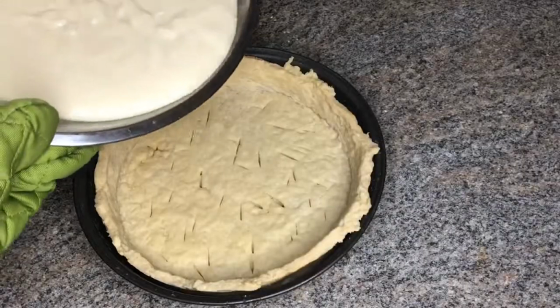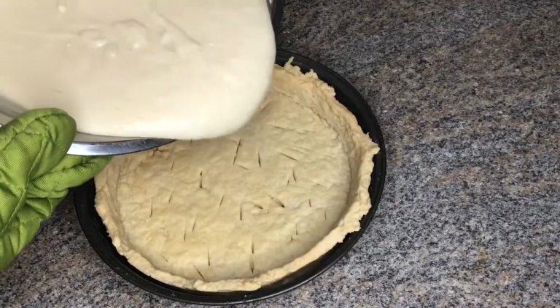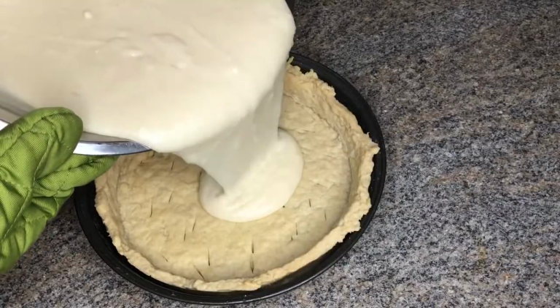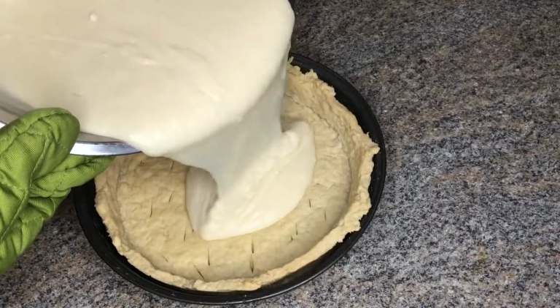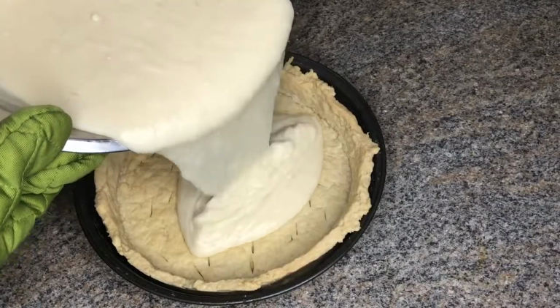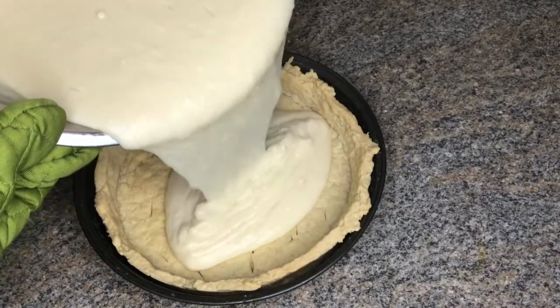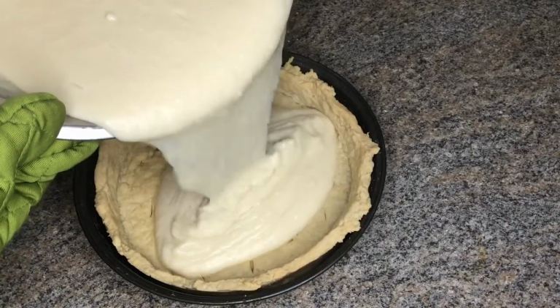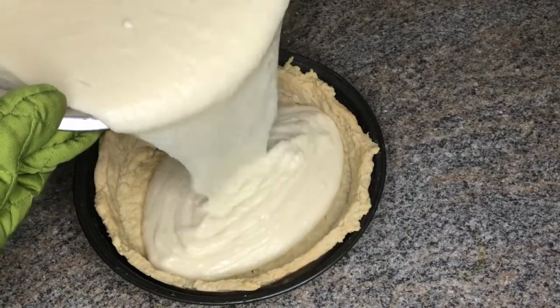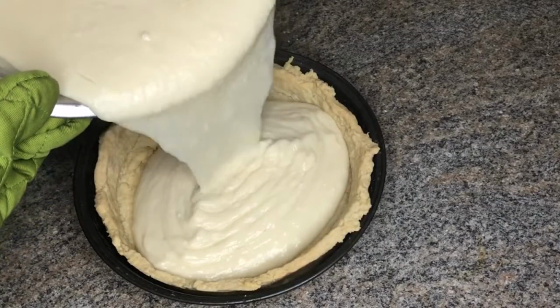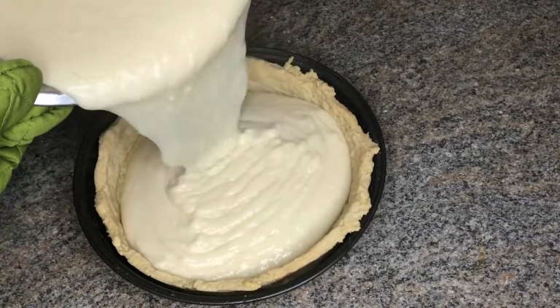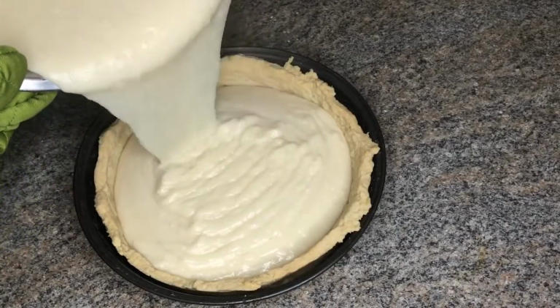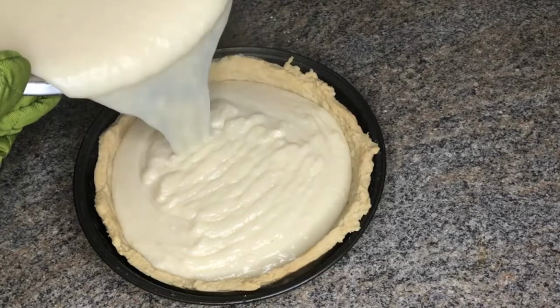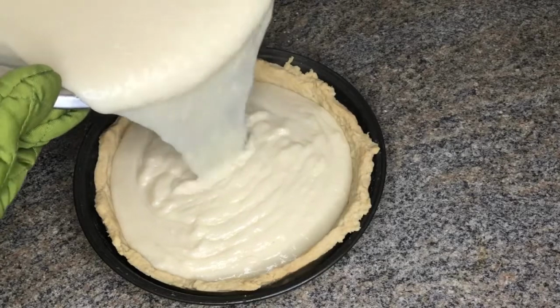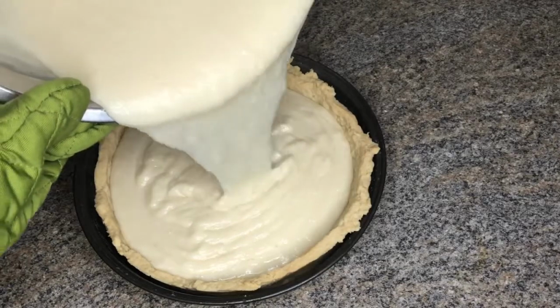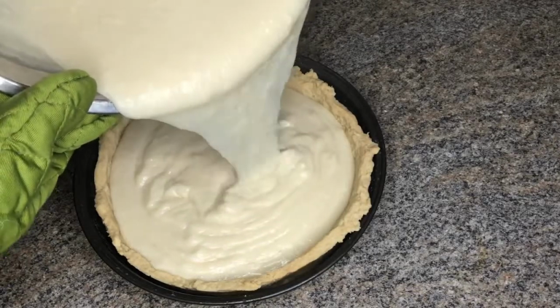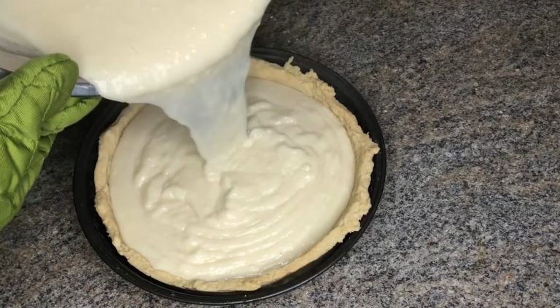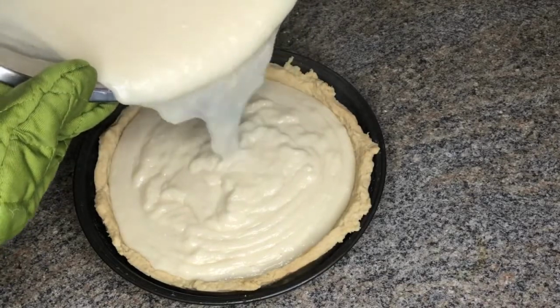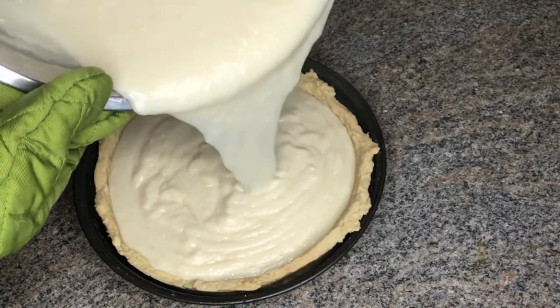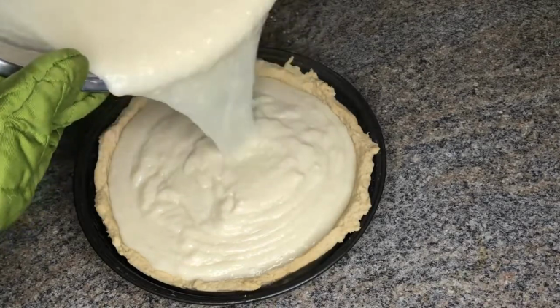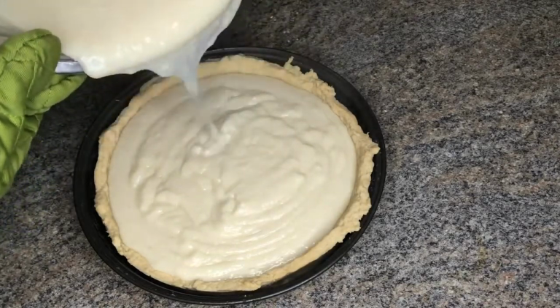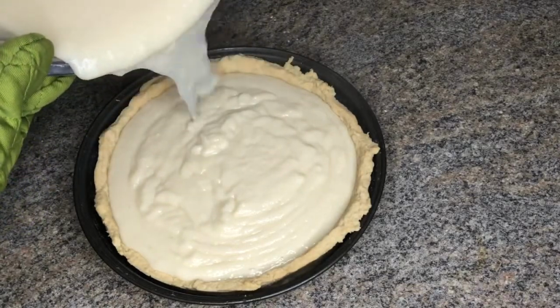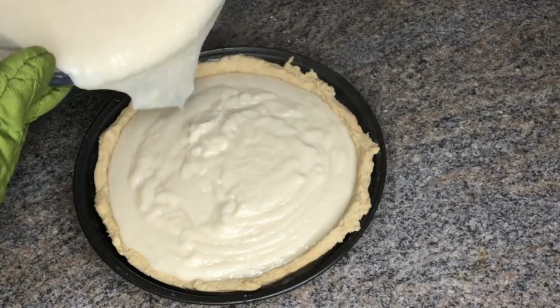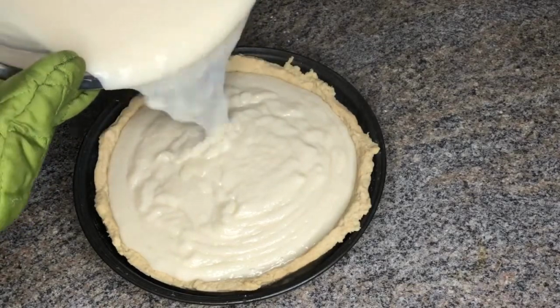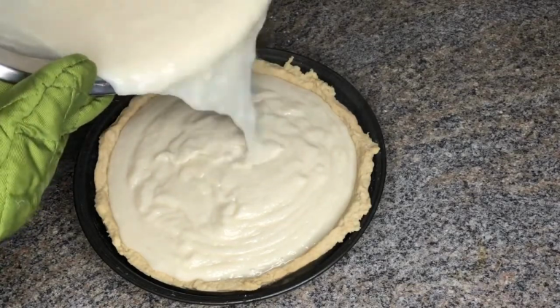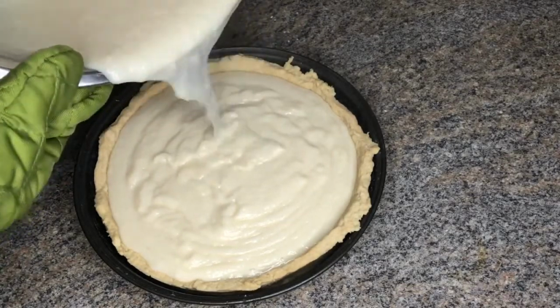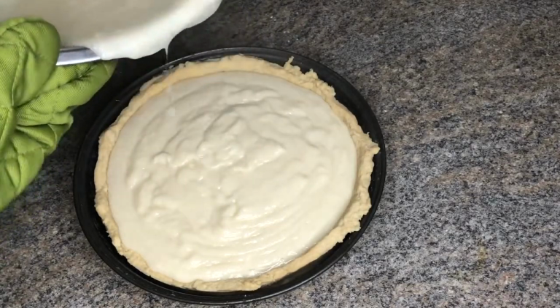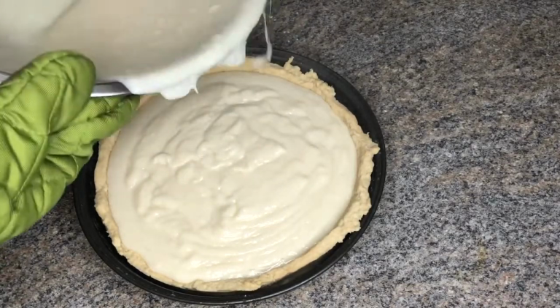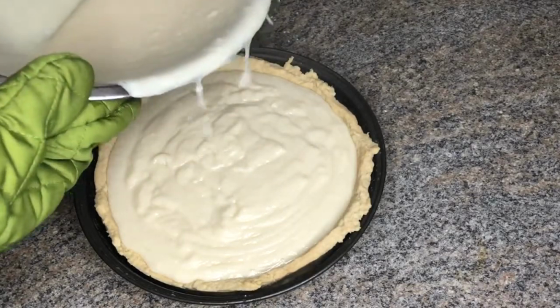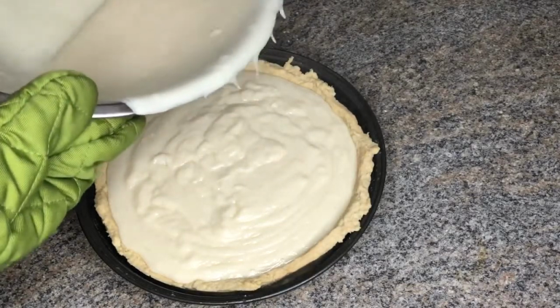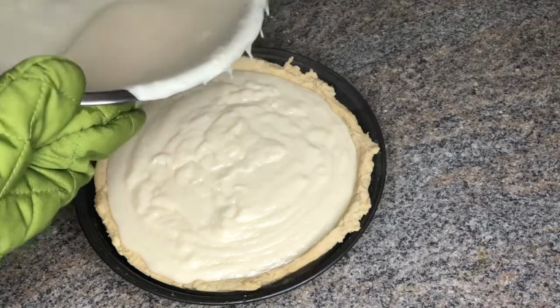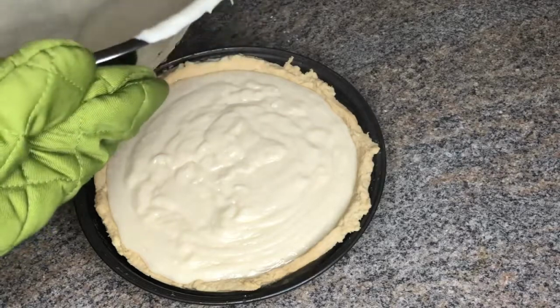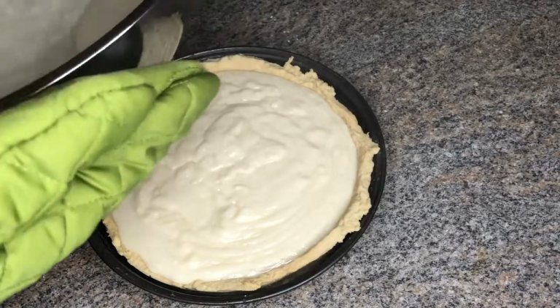Now I'm pouring the filling into my baked pie shell. I'm going to let that chill until it's firm, for about three and a half to four hours.